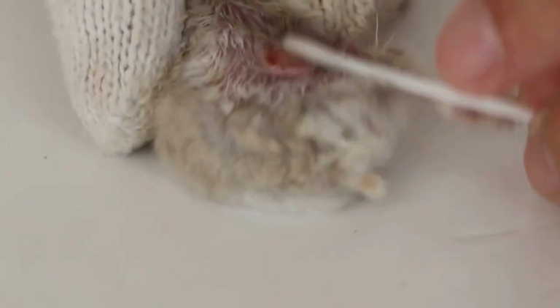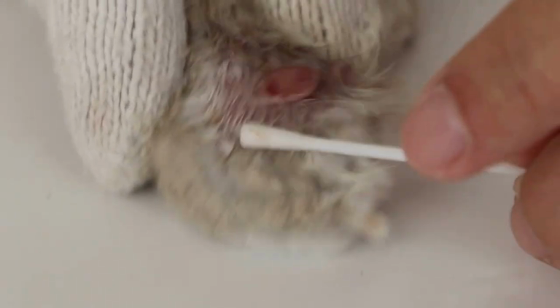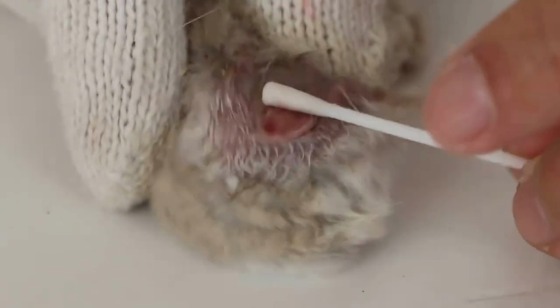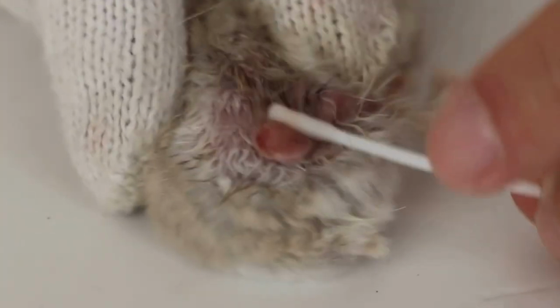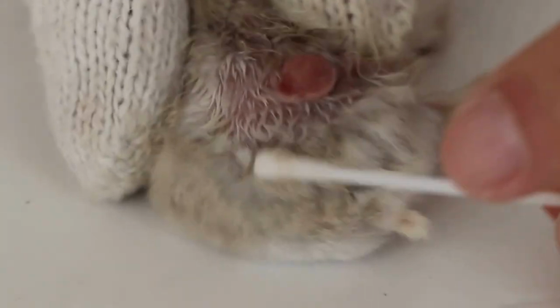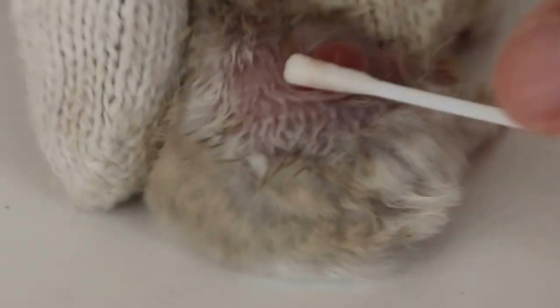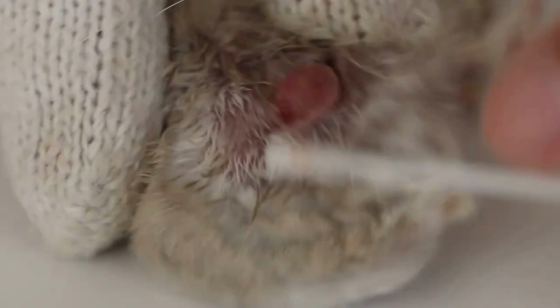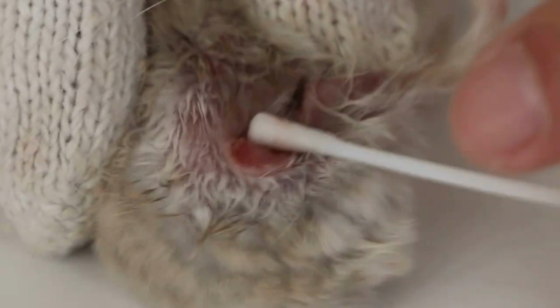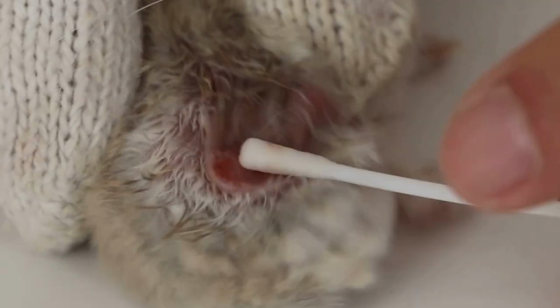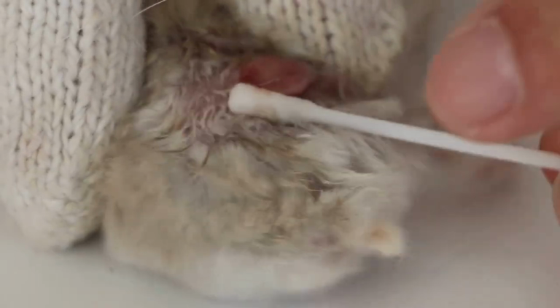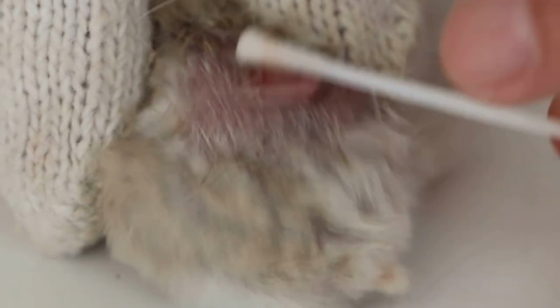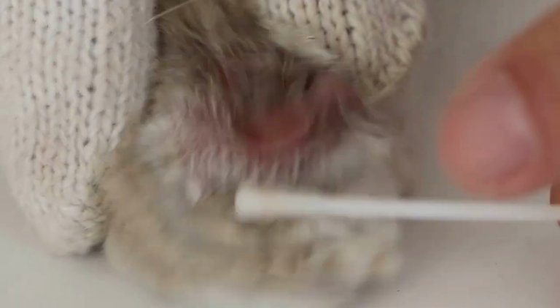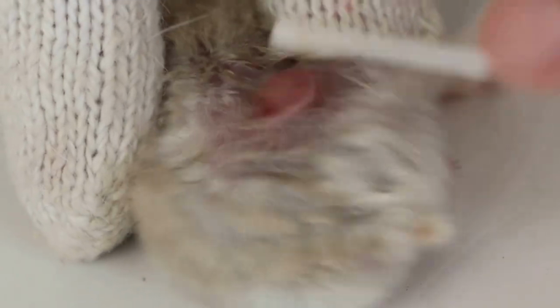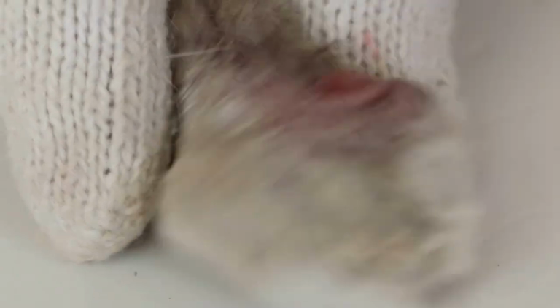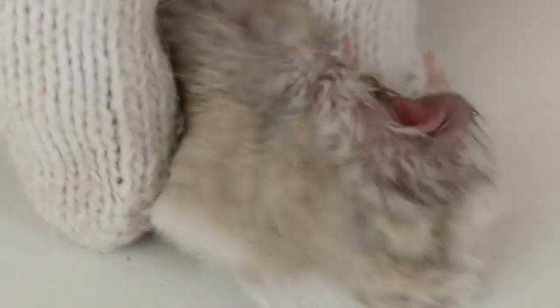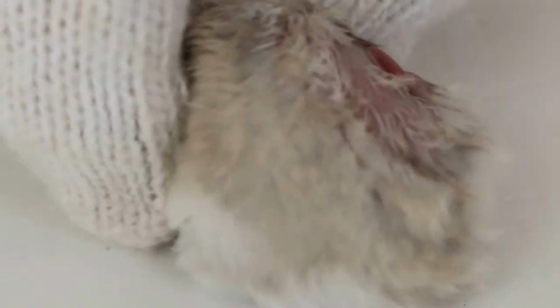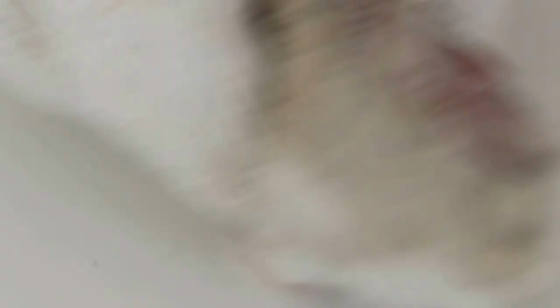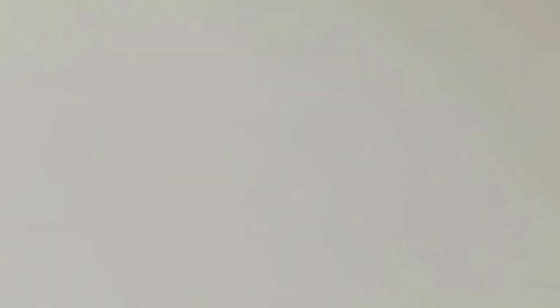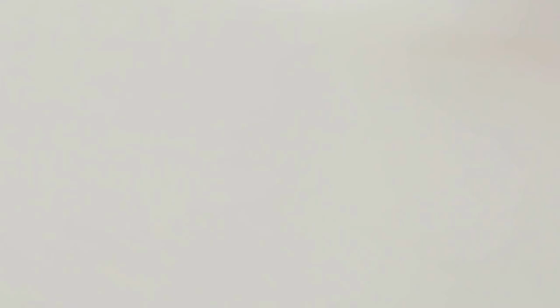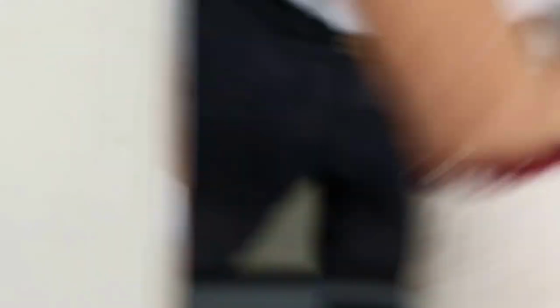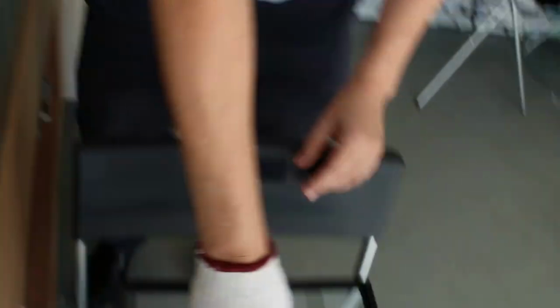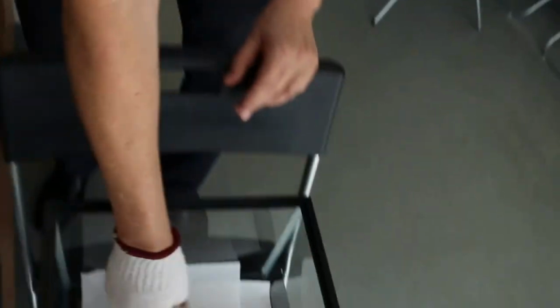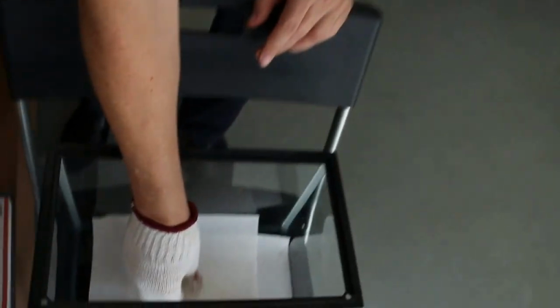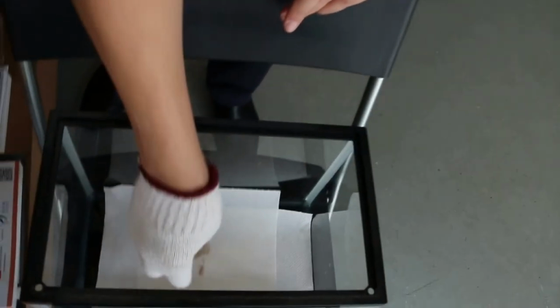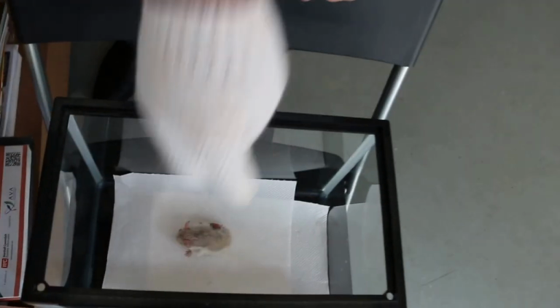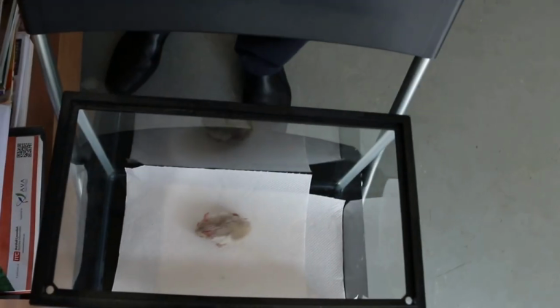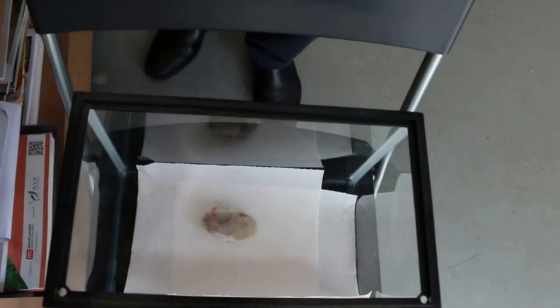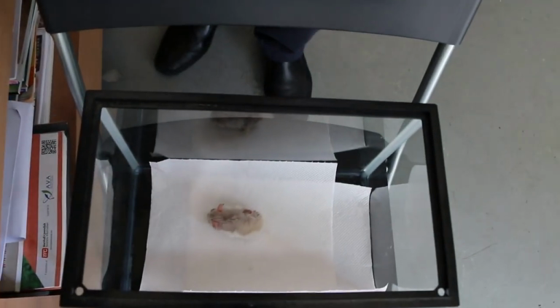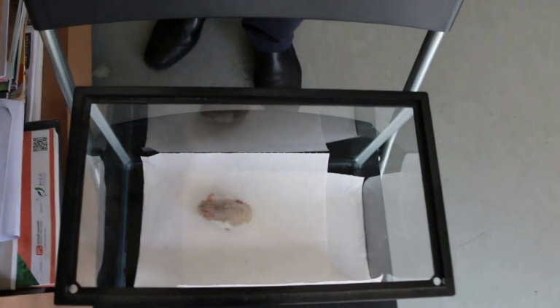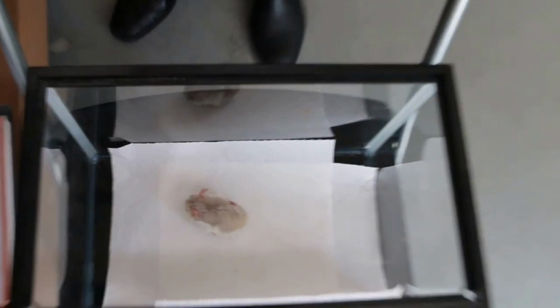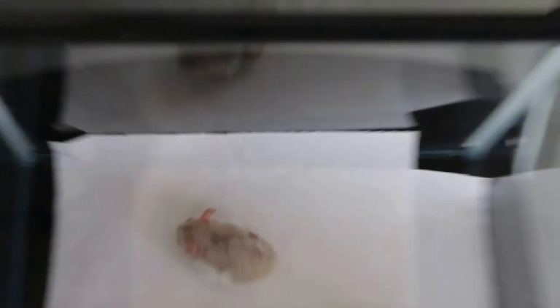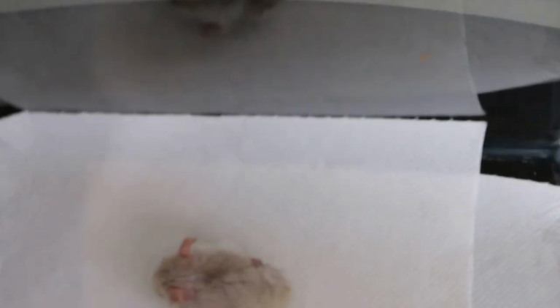Do this two times a day — morning and night — clean away the dirt. Then put the hamster down to rest again, because you don't want it to be stressed out.